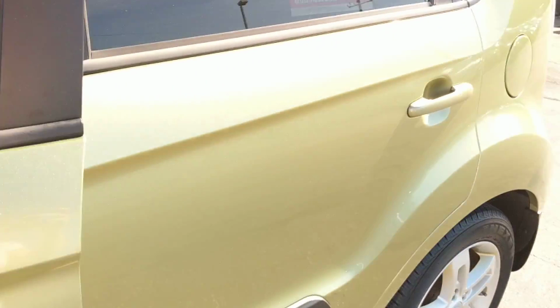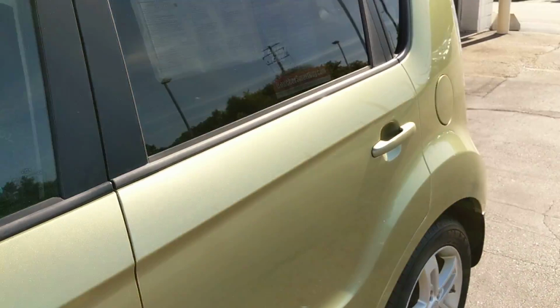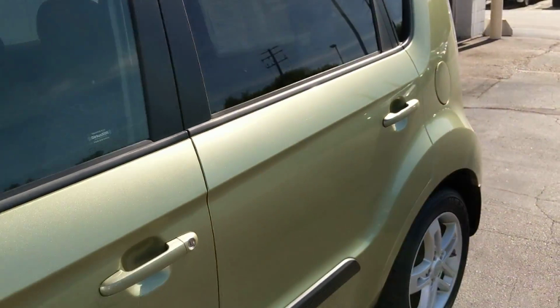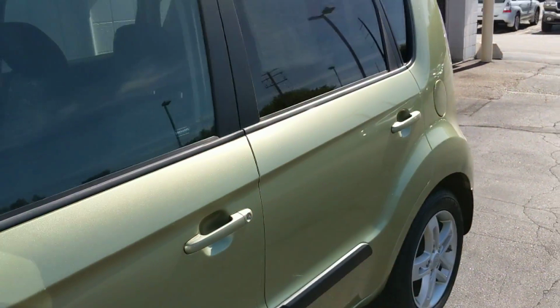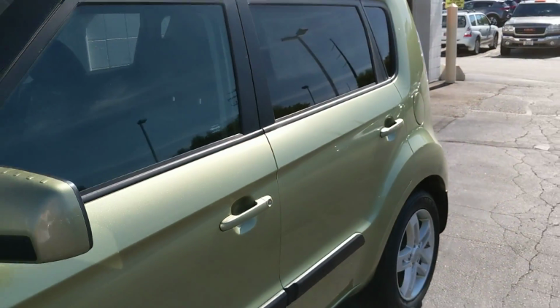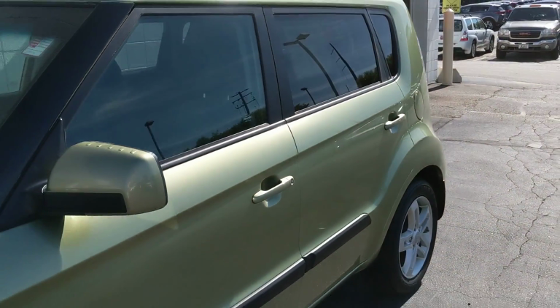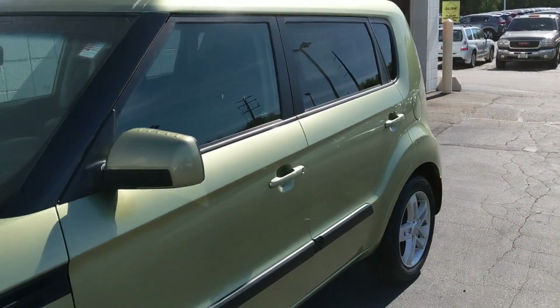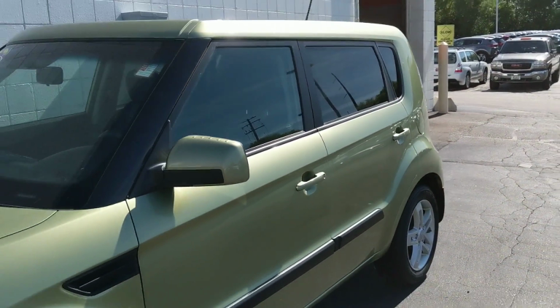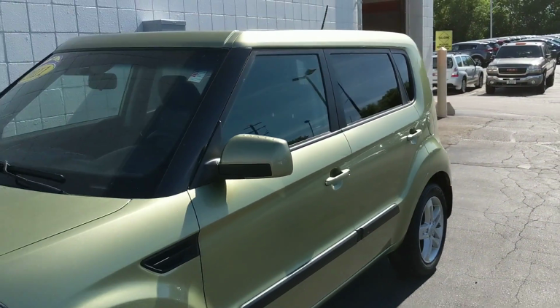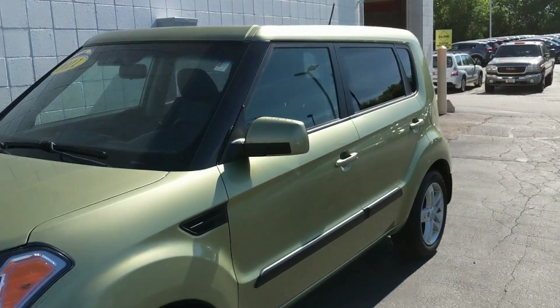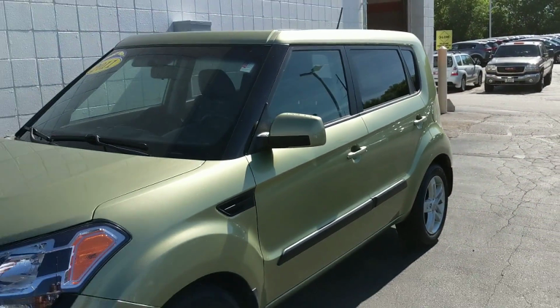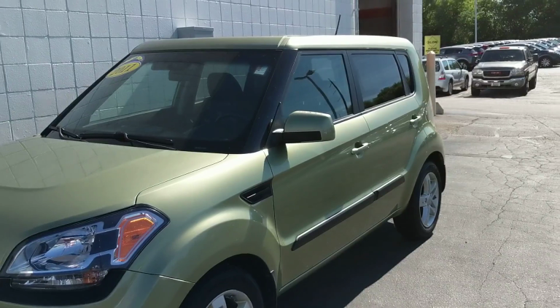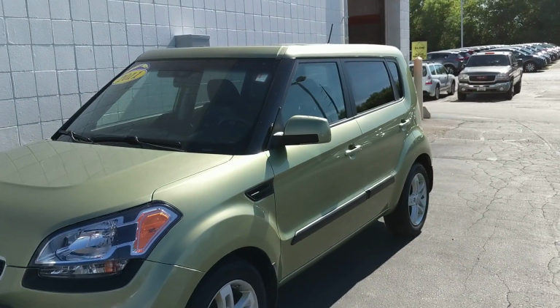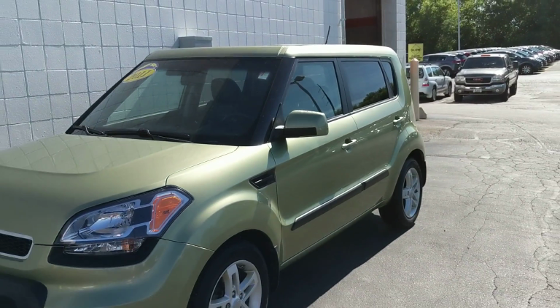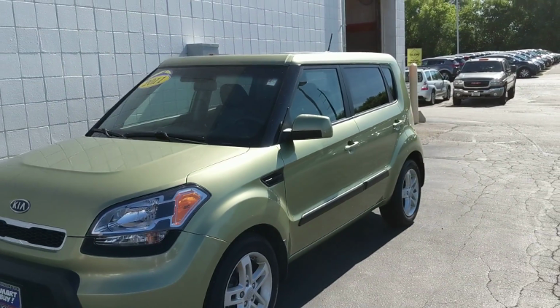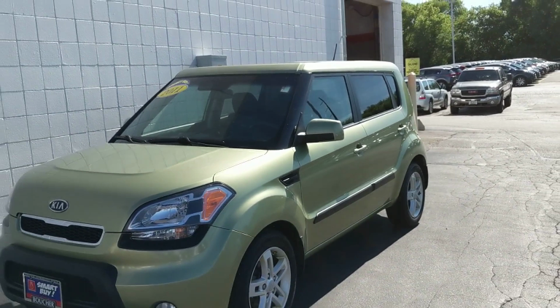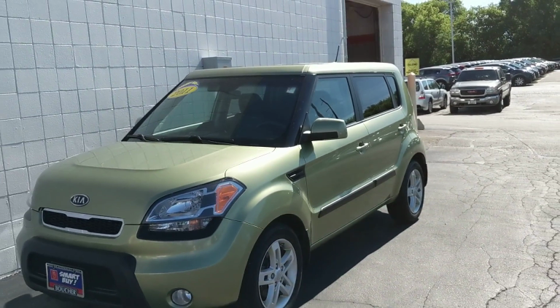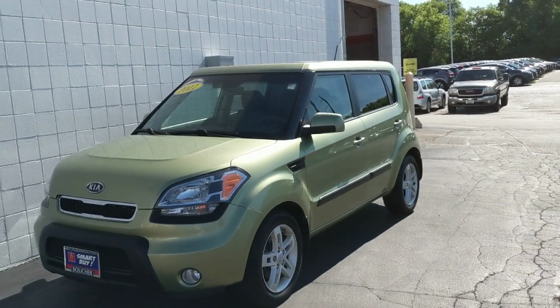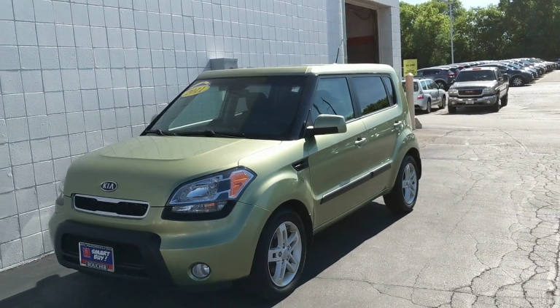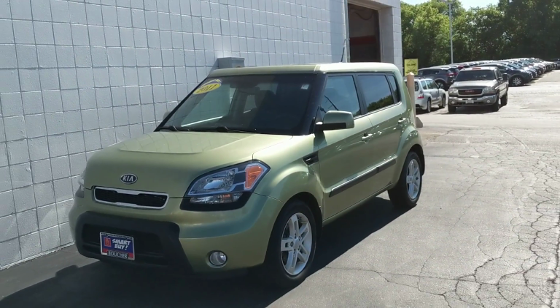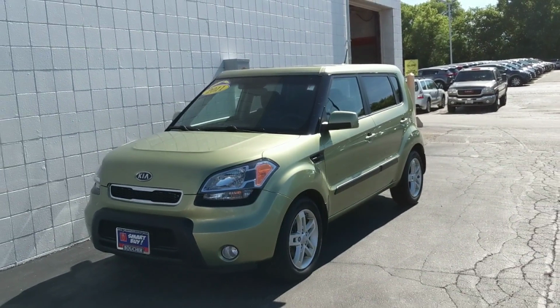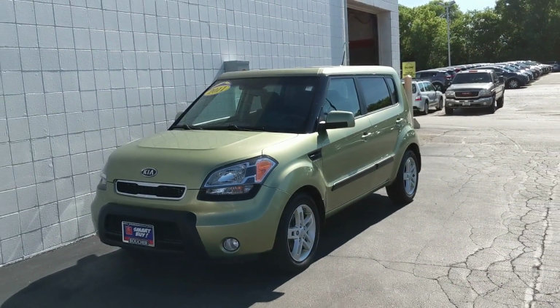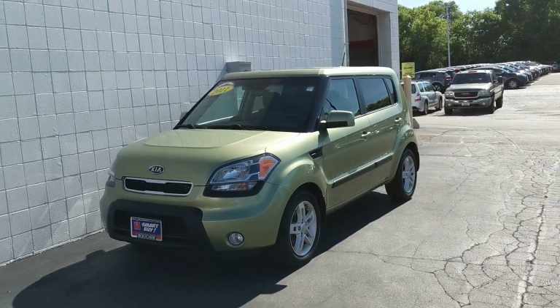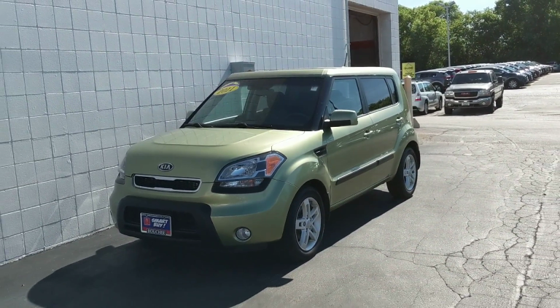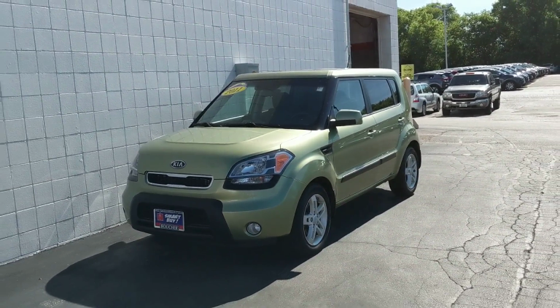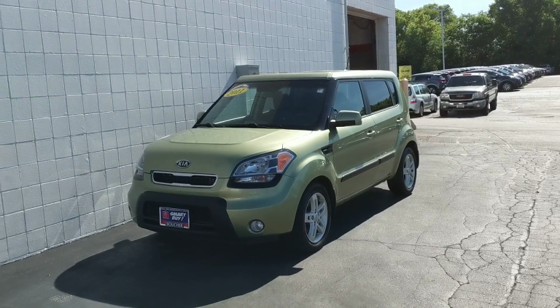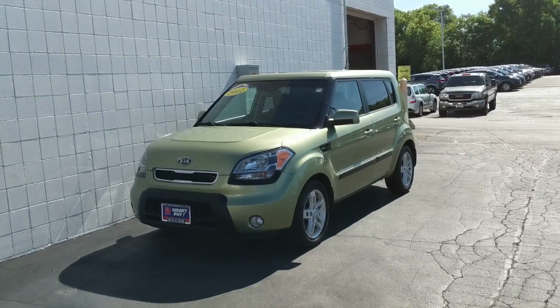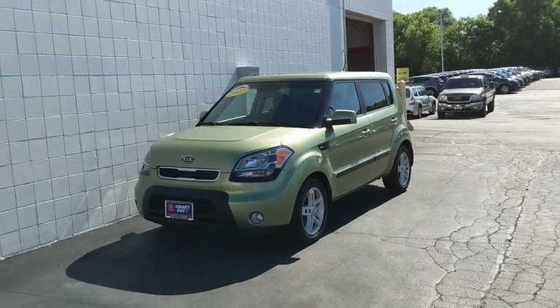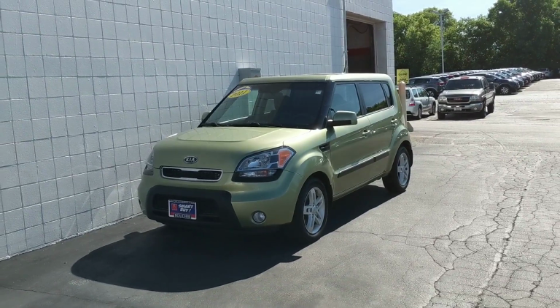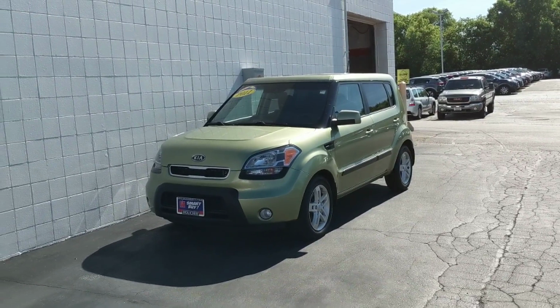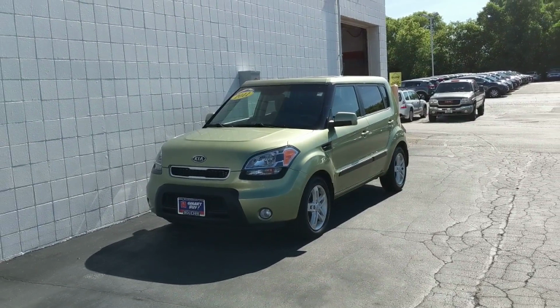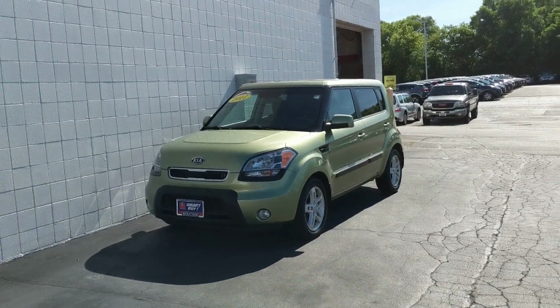This vehicle is priced to sell and won't last long, so please call today and schedule your test drive. We can get you great little payments through one of our 25 lenders. Our phone number is 414-357-2000. Thank you for choosing Boucher.